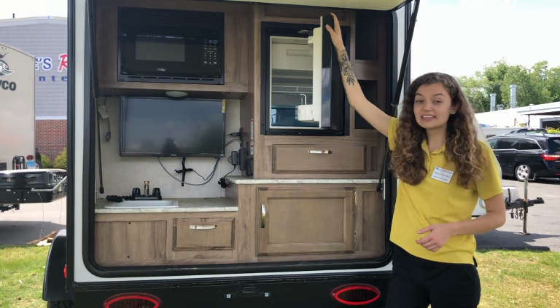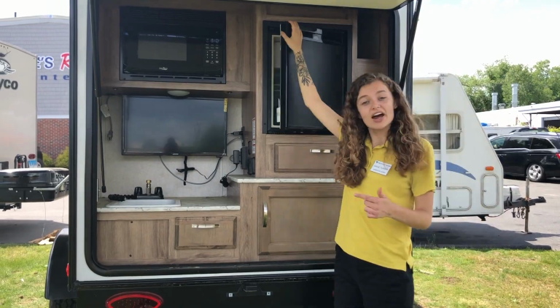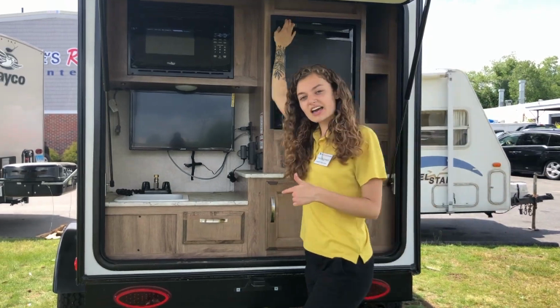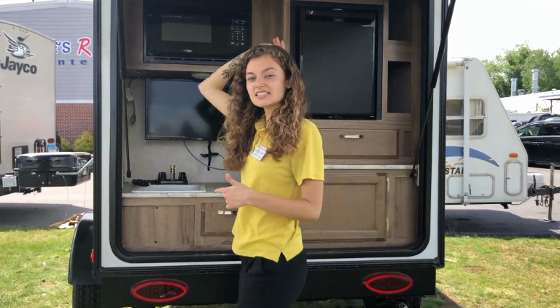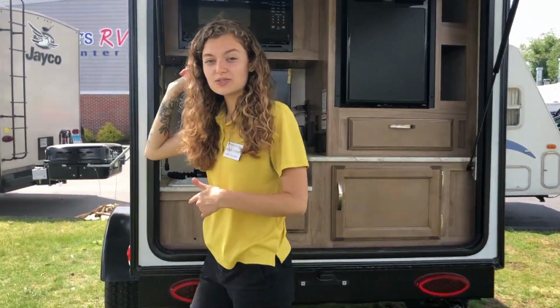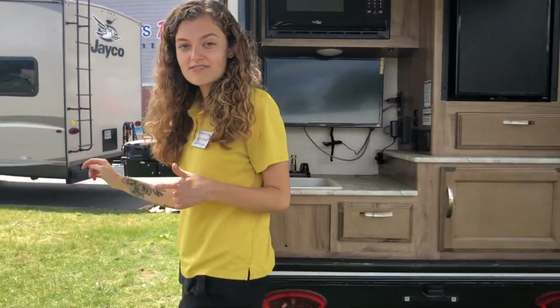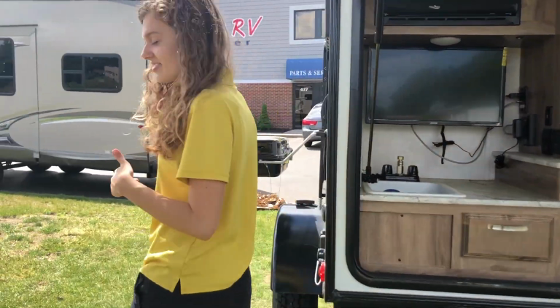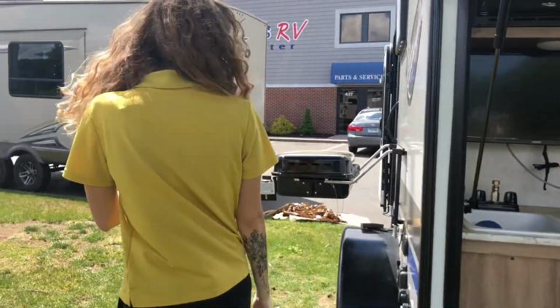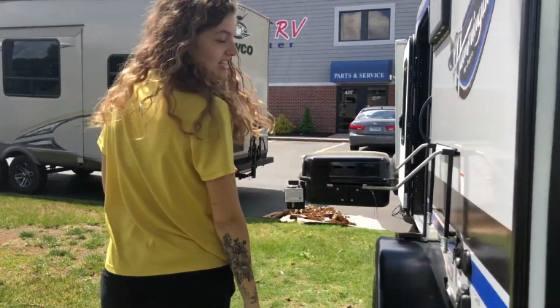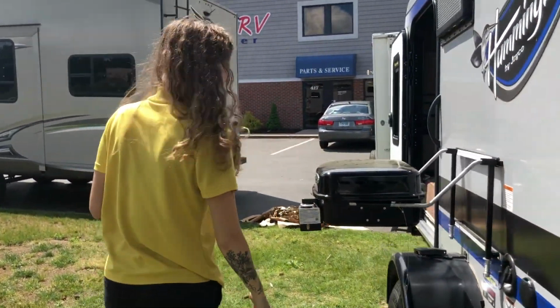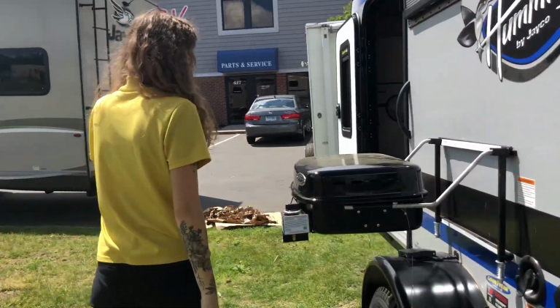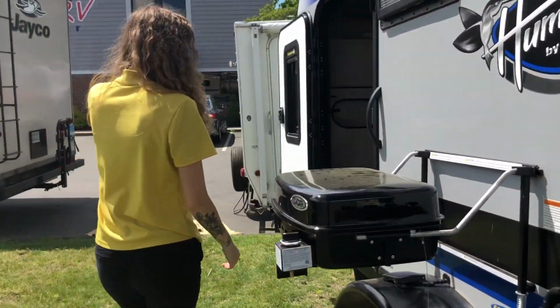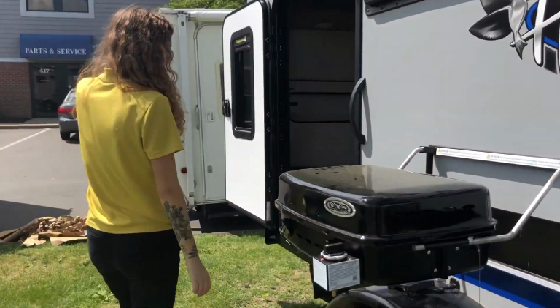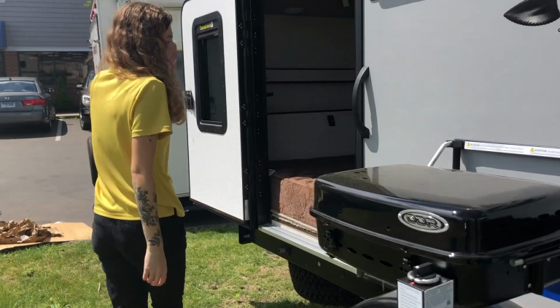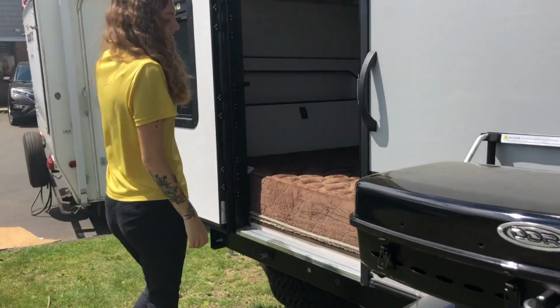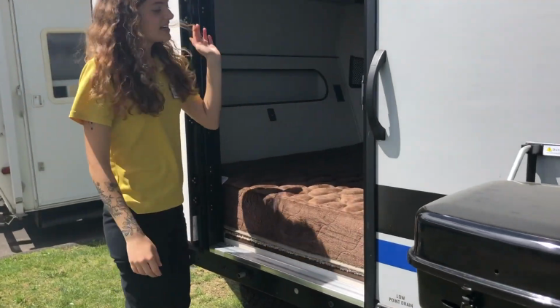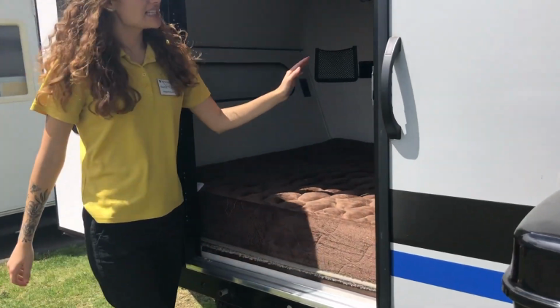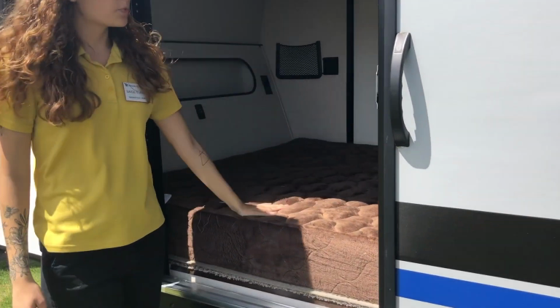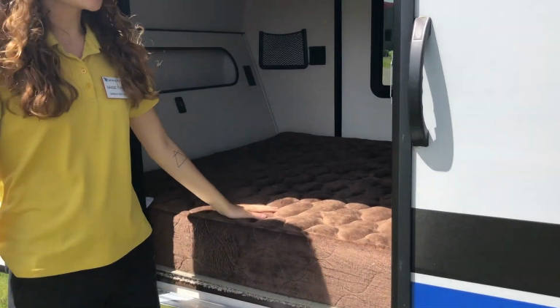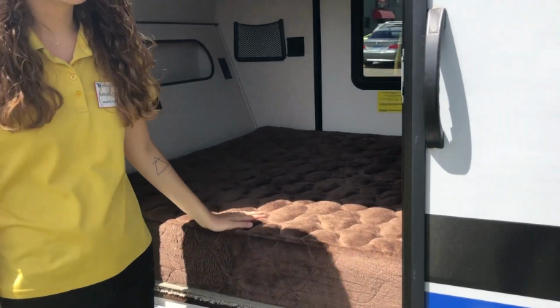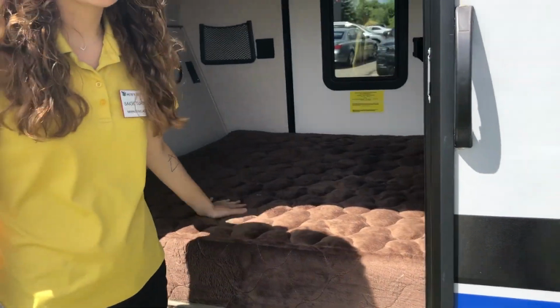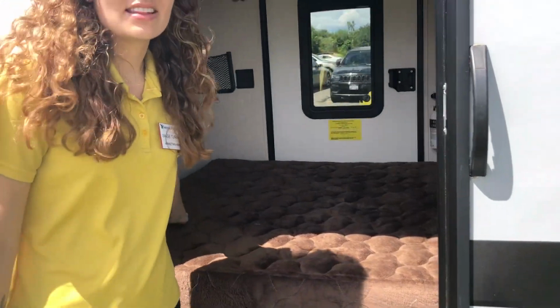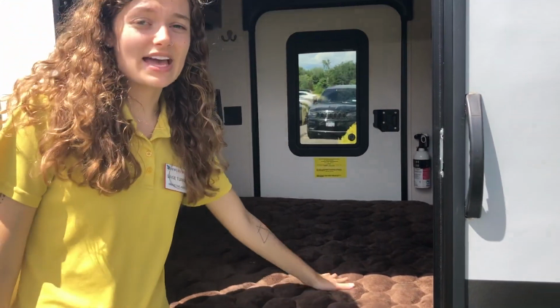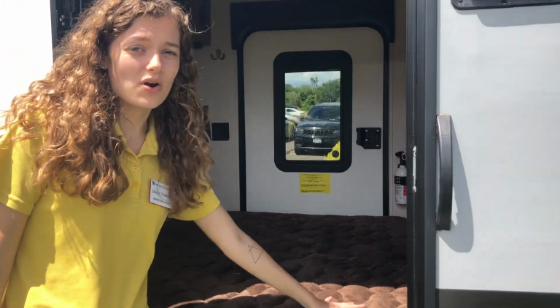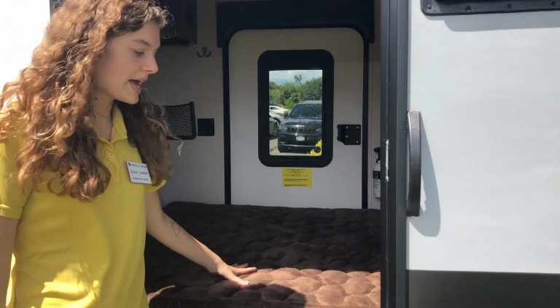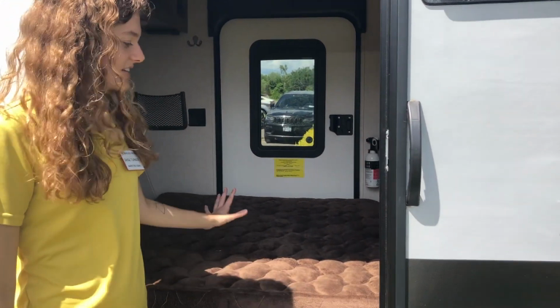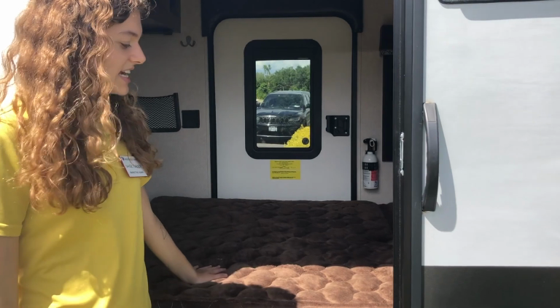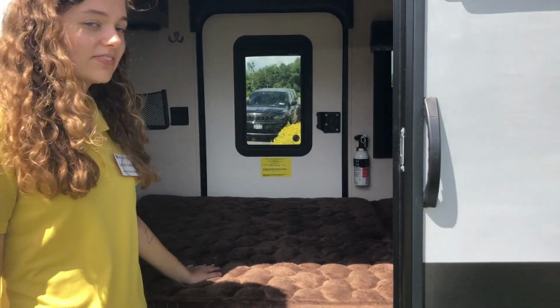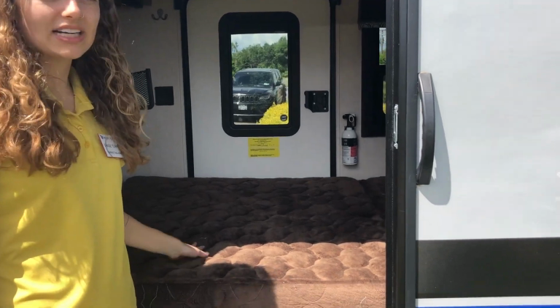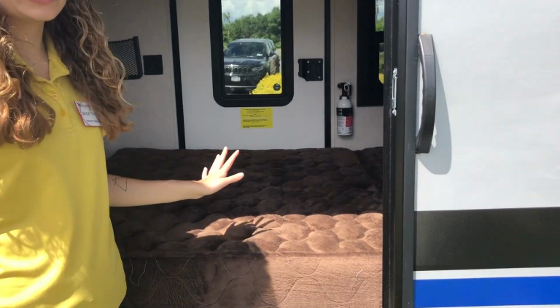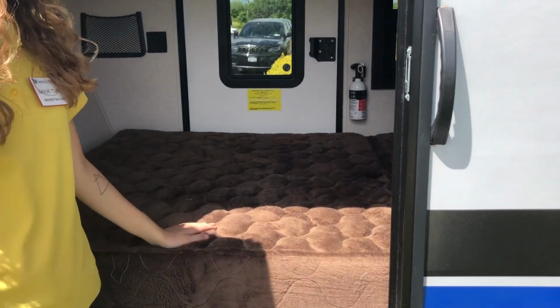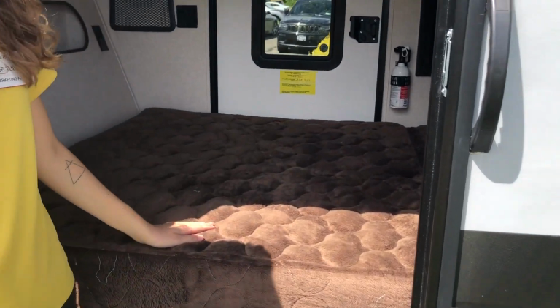Let's head on inside and see what else we have. Right now it is in the bed form, but we have a nice teddy bear fabric queen bed here for you.